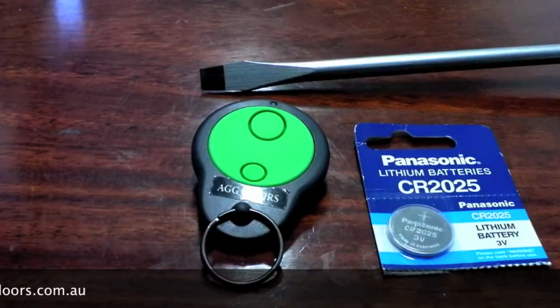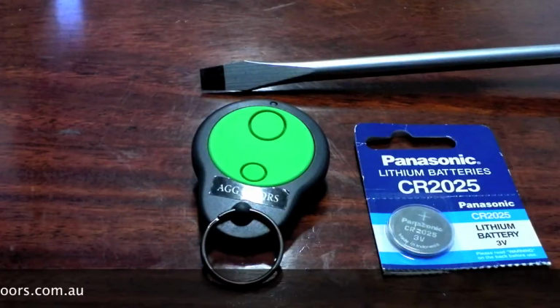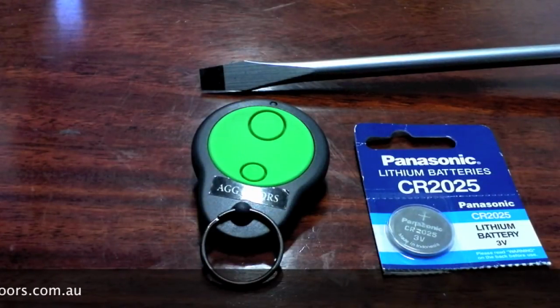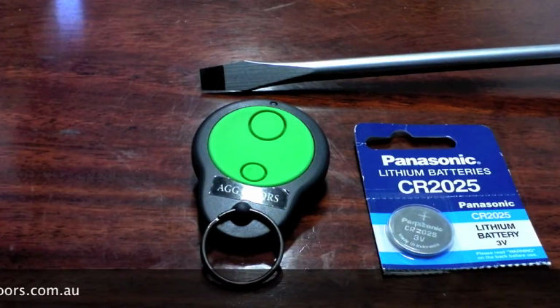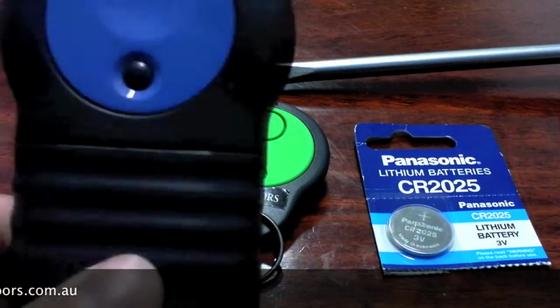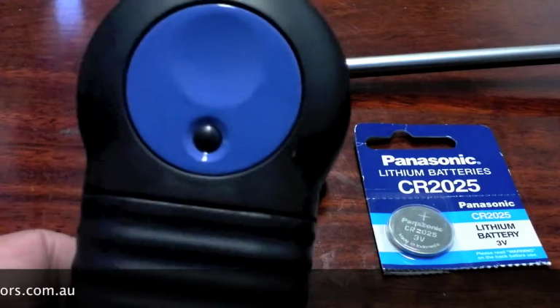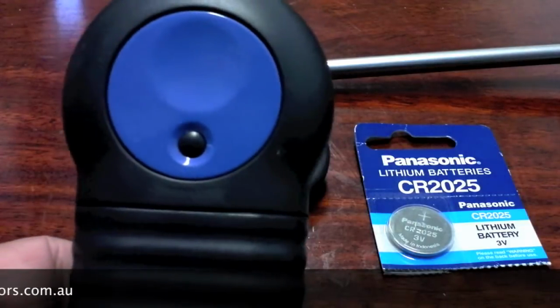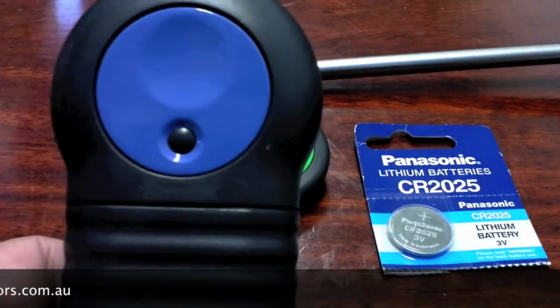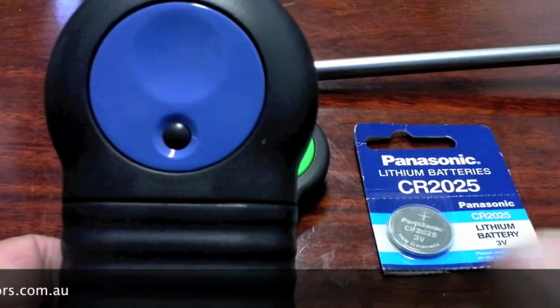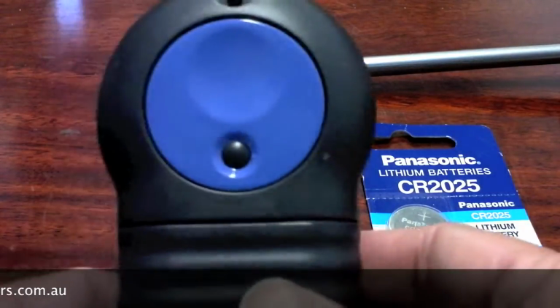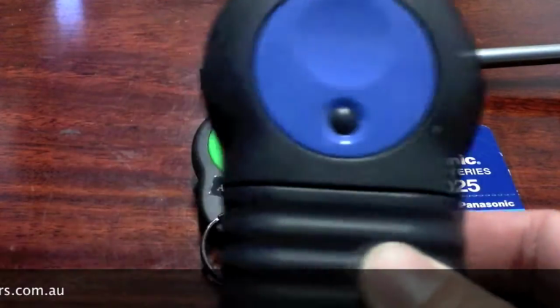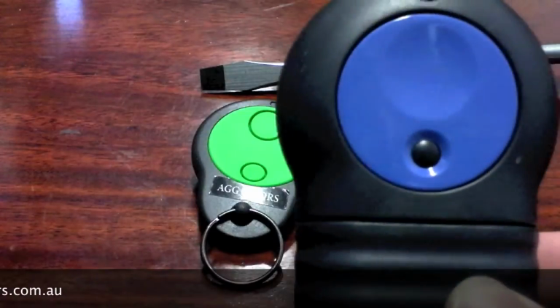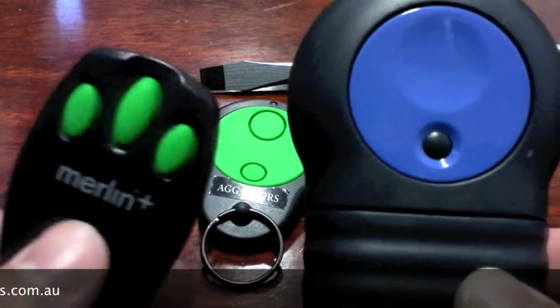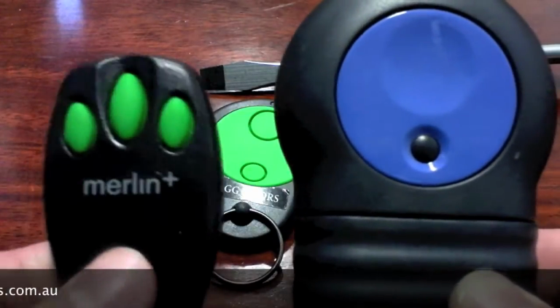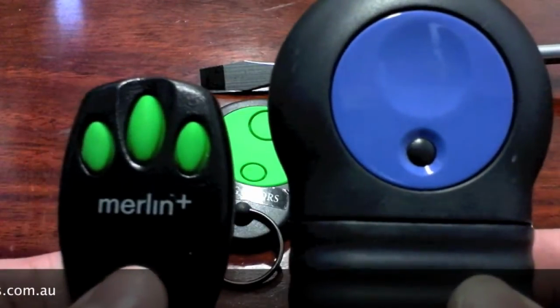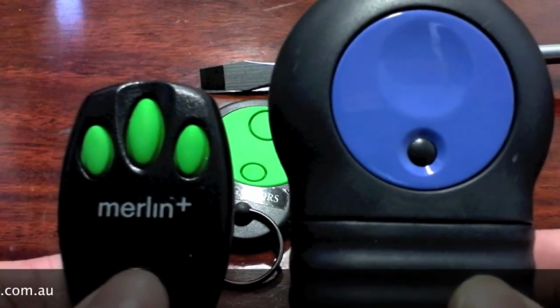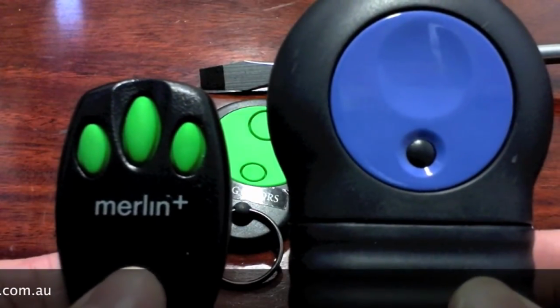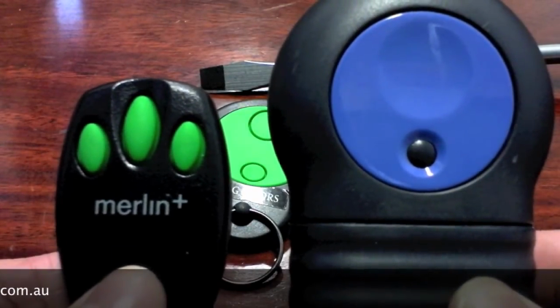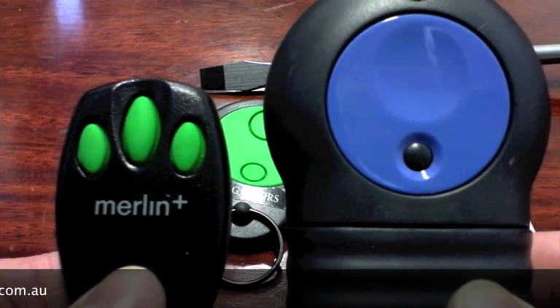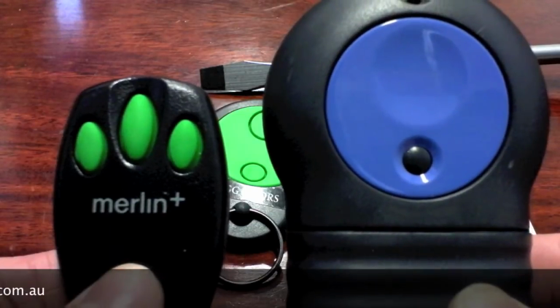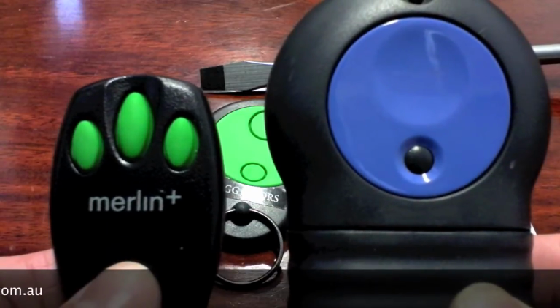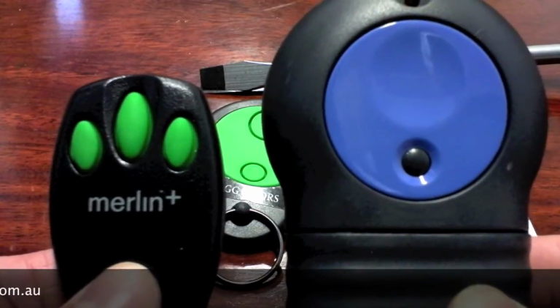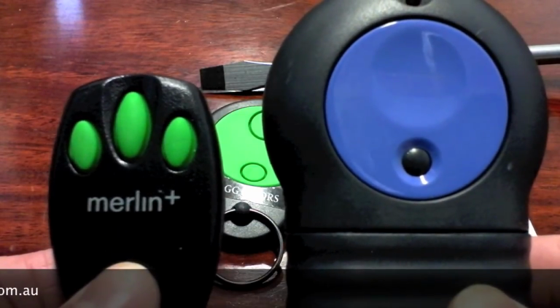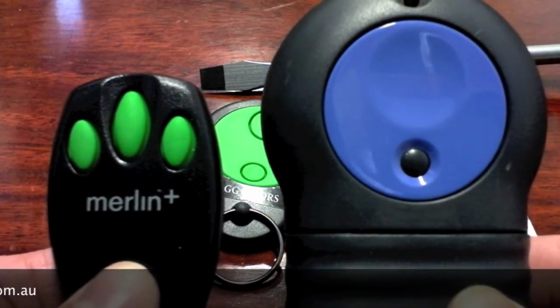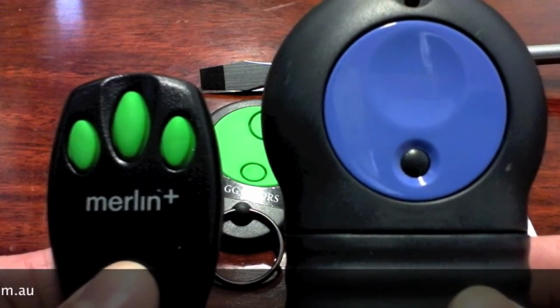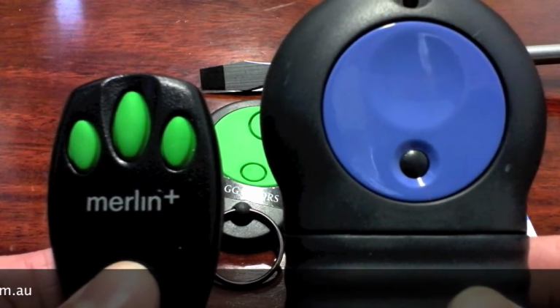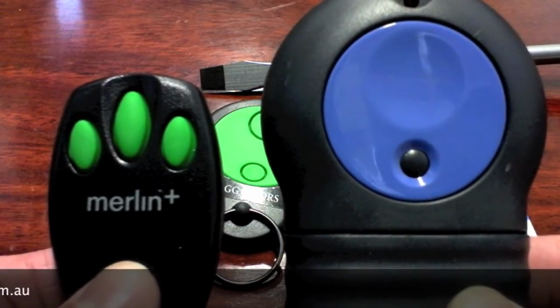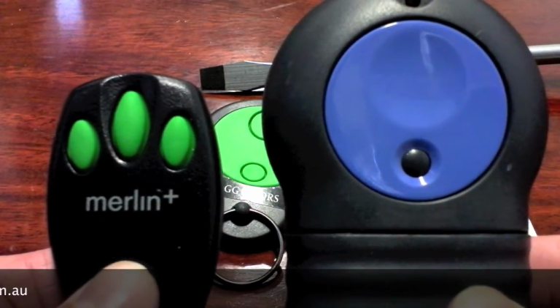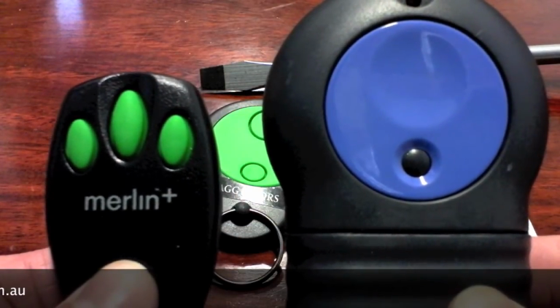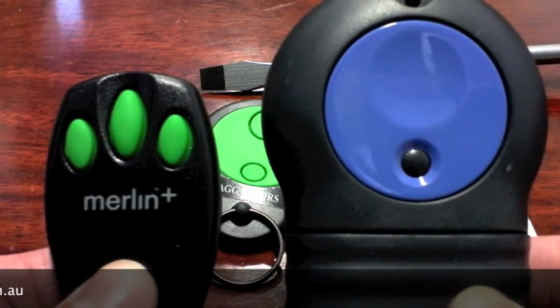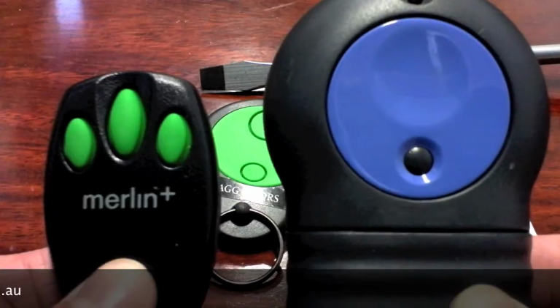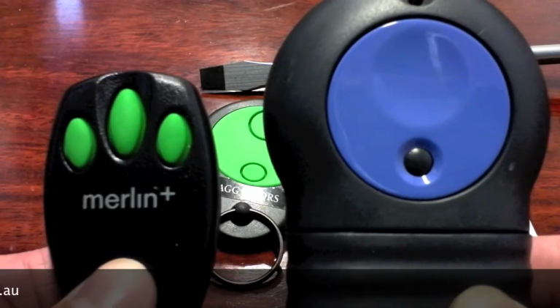If you have another type of Merlin remote — maybe the M802 or the Barclaw C945 — have a look at one of our other videos. Thank you for joining us on this tutorial.